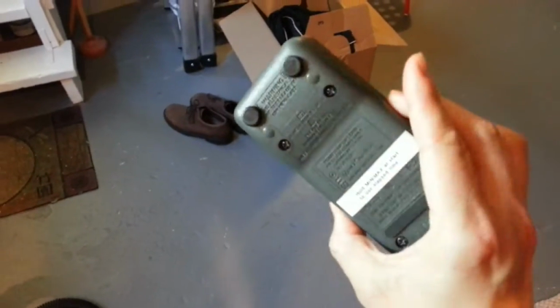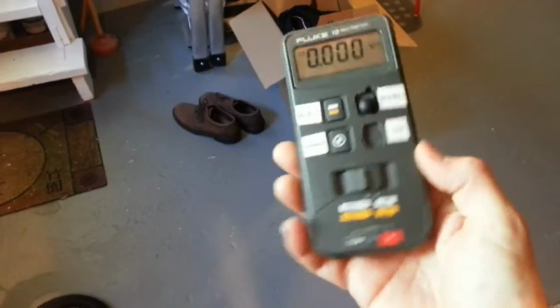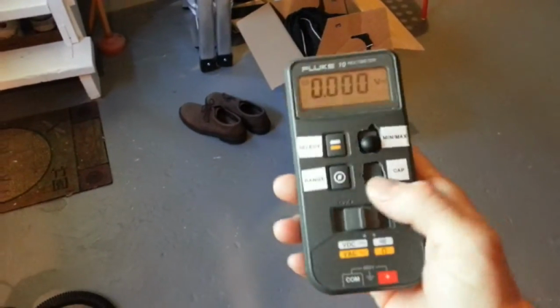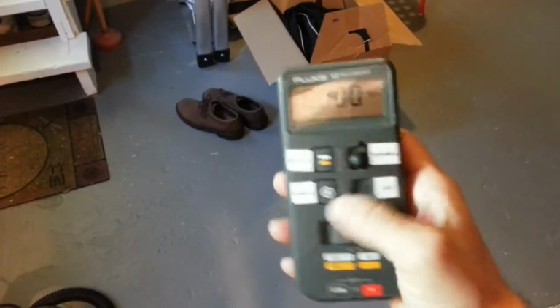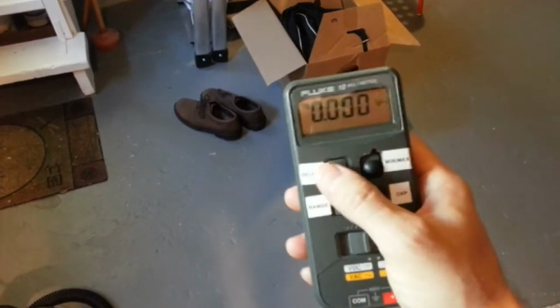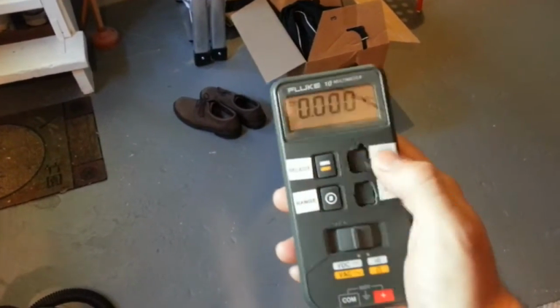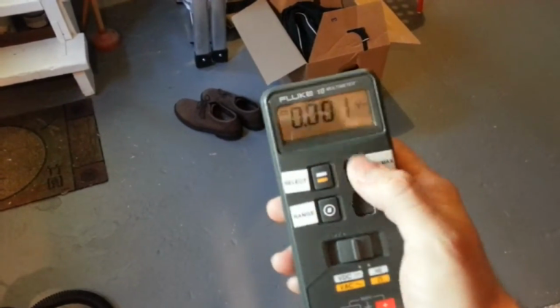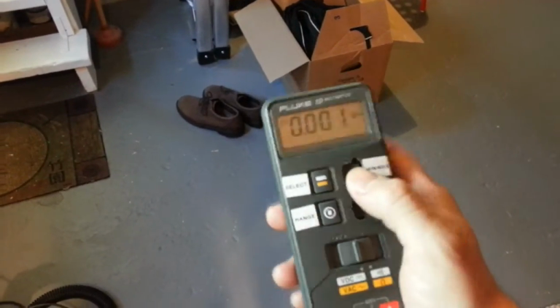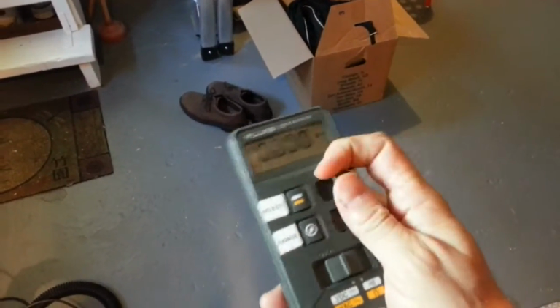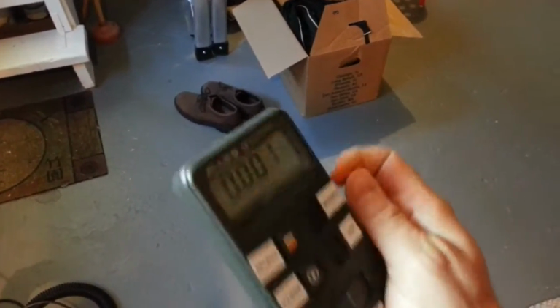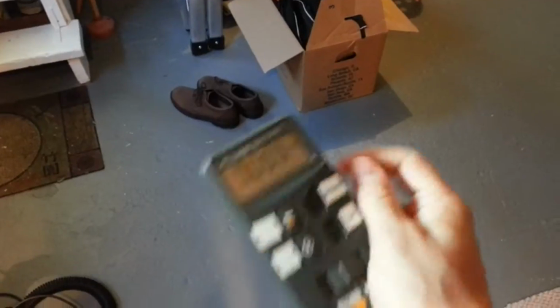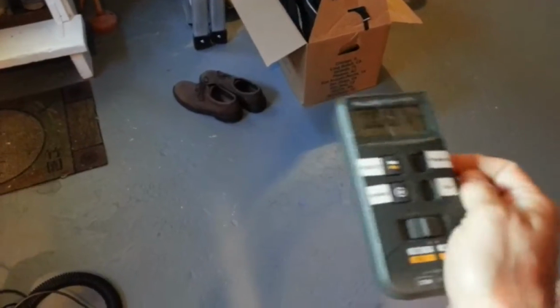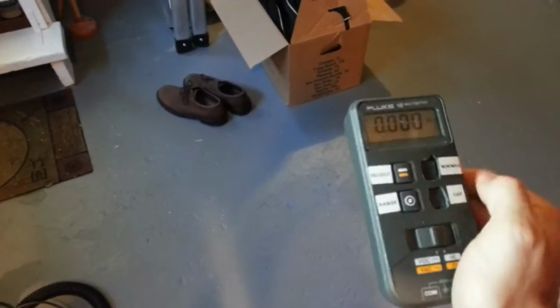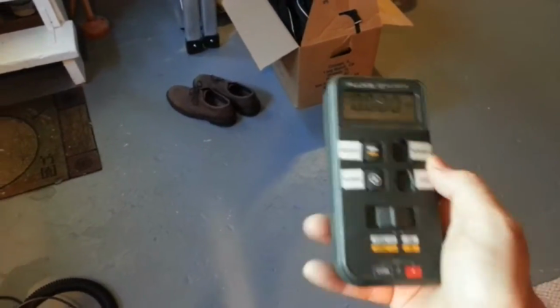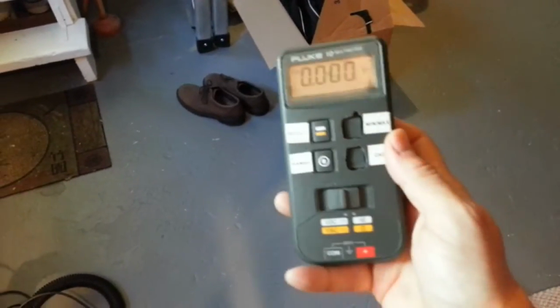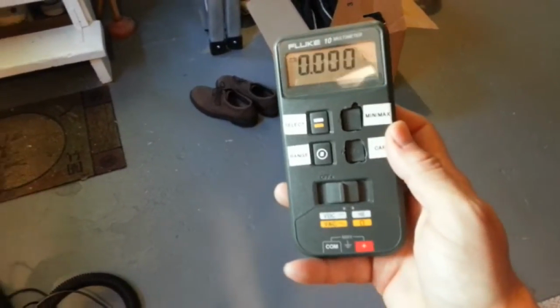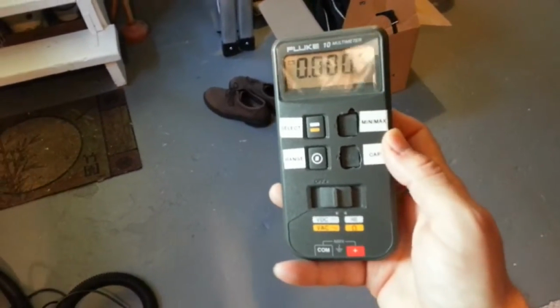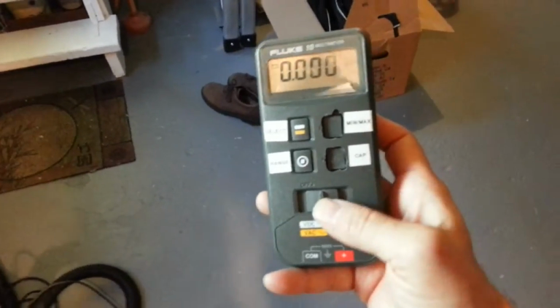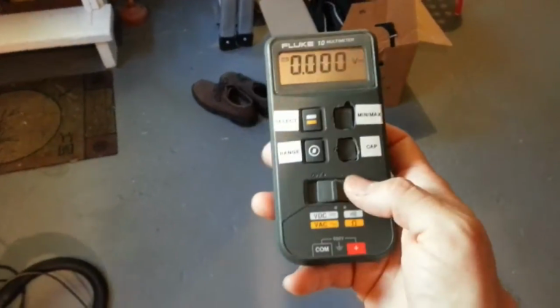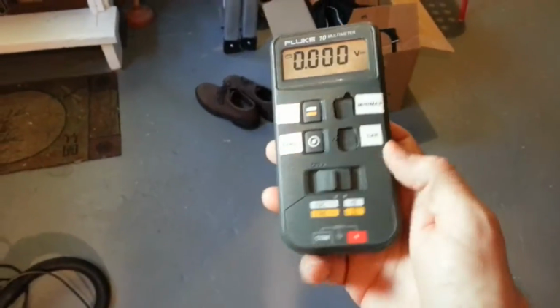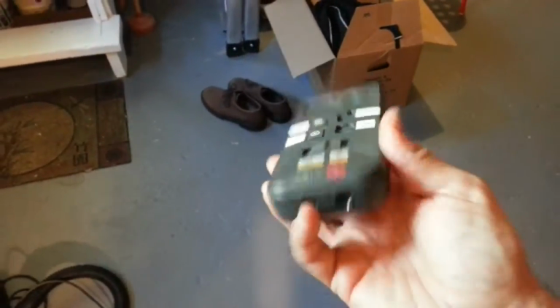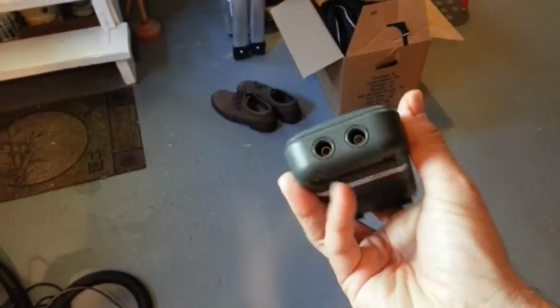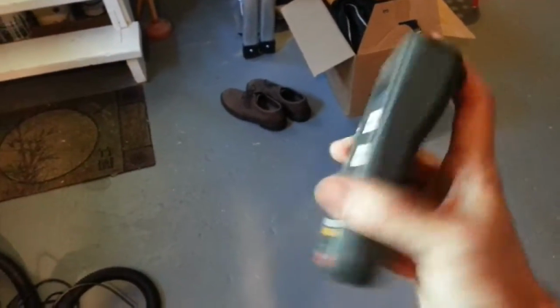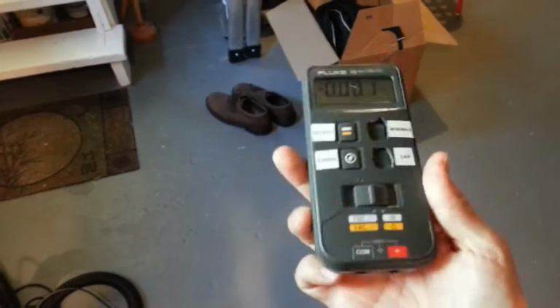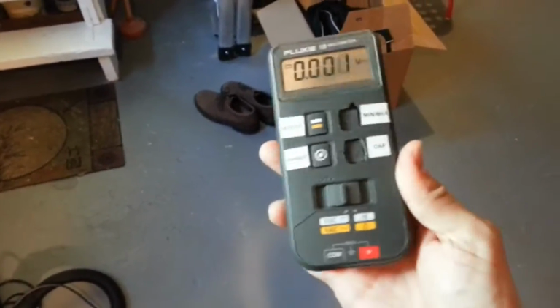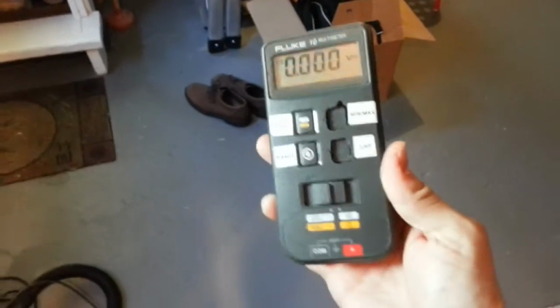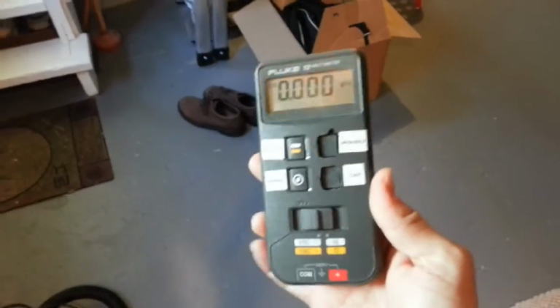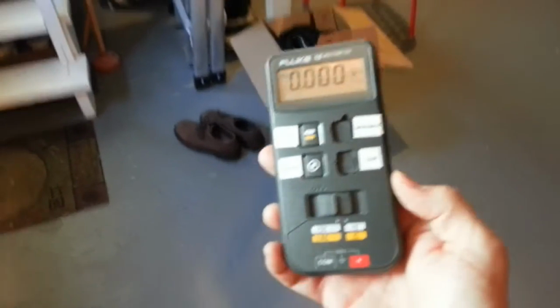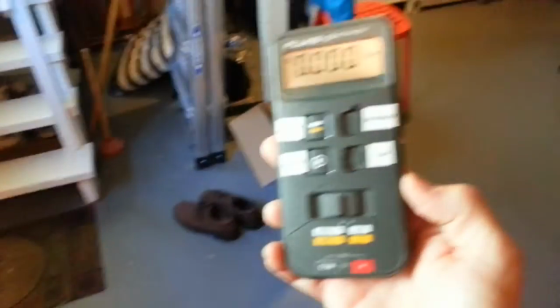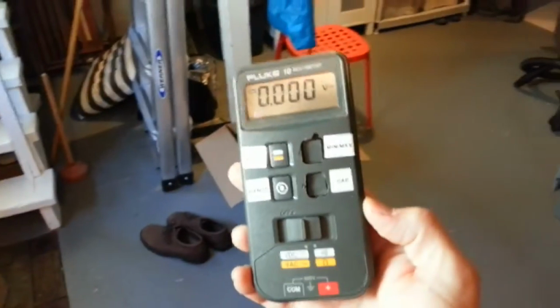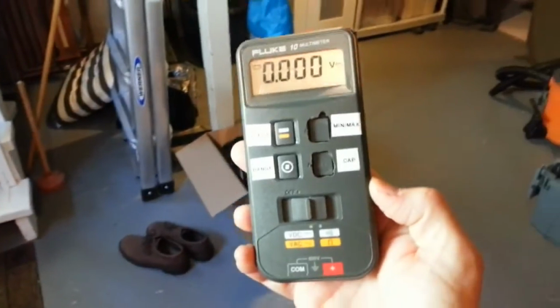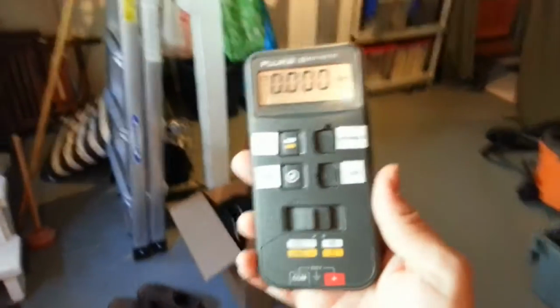So I don't know what the hell is wrong with this, but turning it off and on doesn't seem to matter. It still has the wrong readings and banging it around, no change. So it's going to get stress tested.